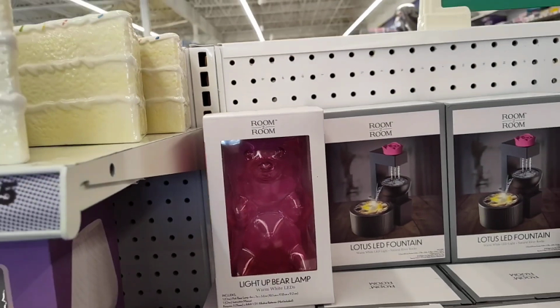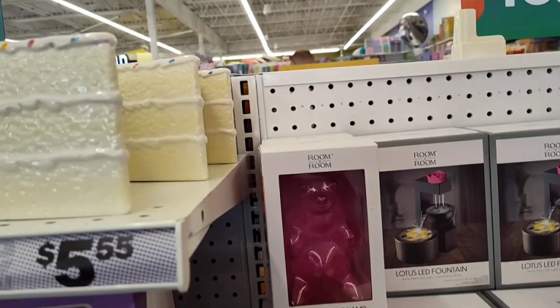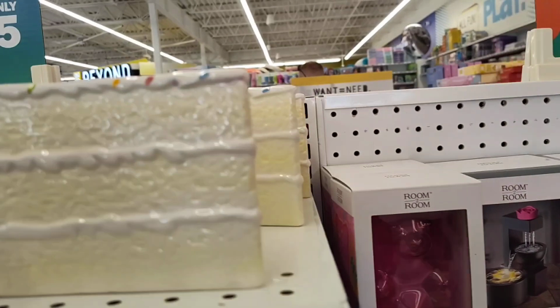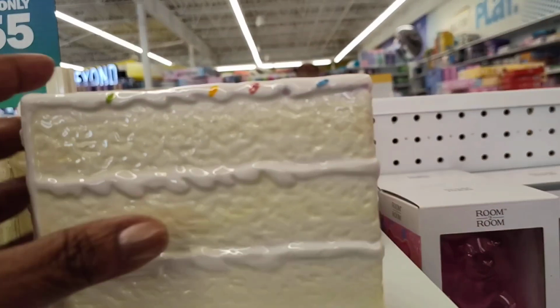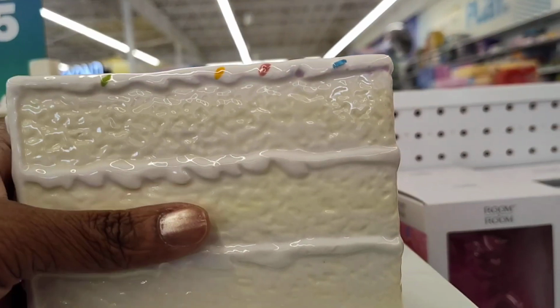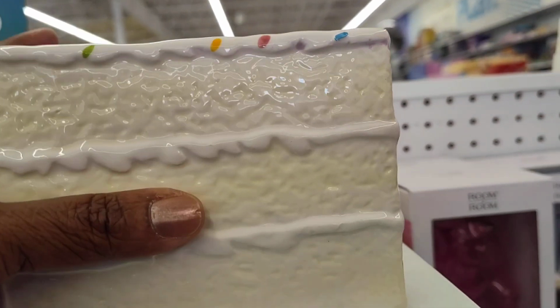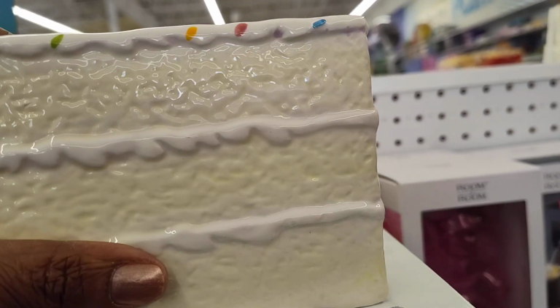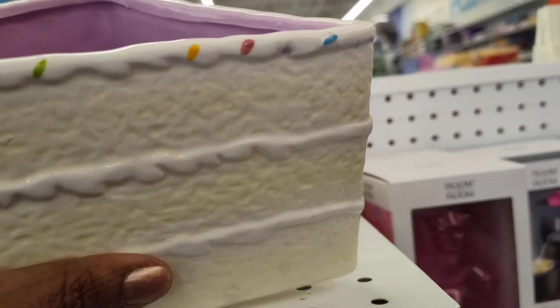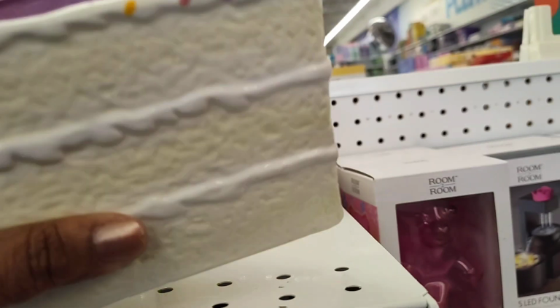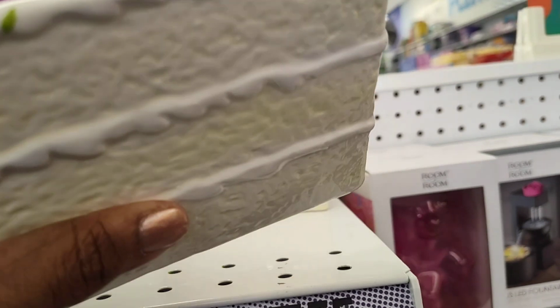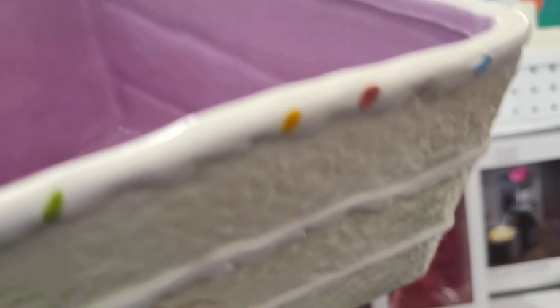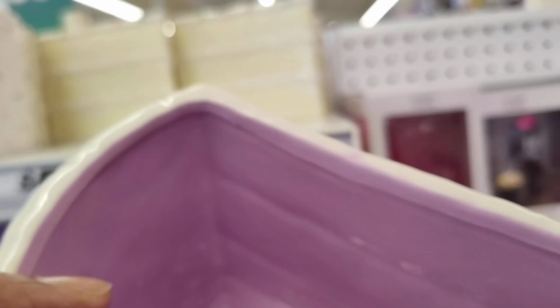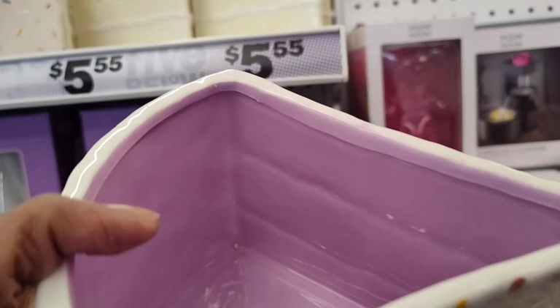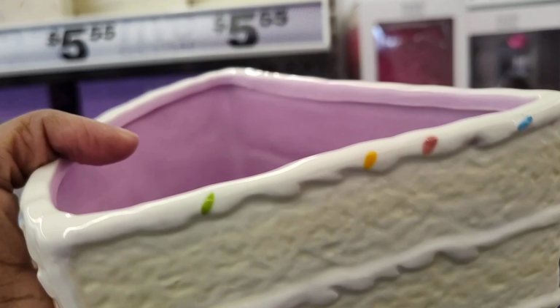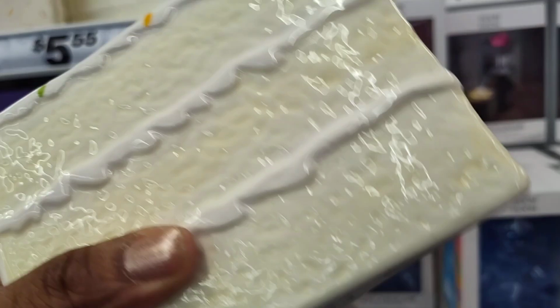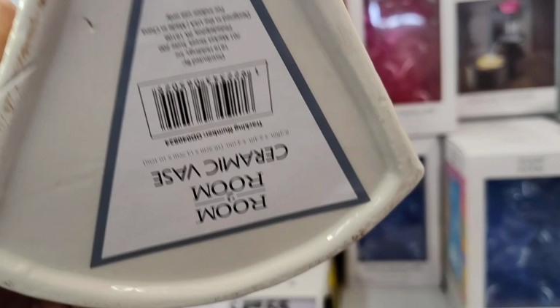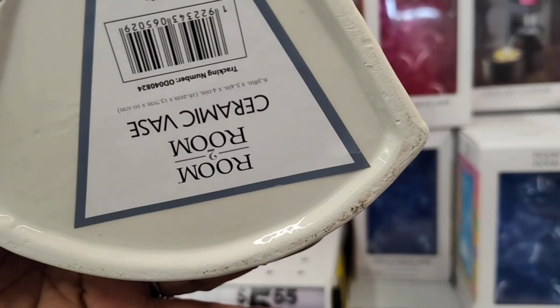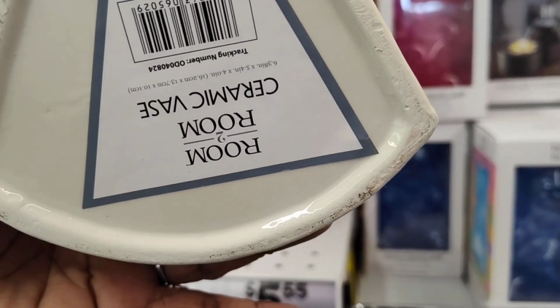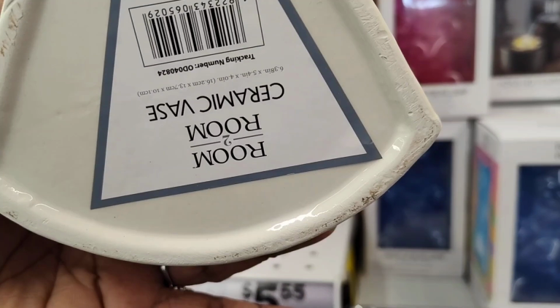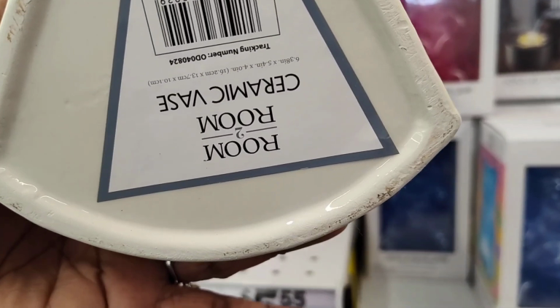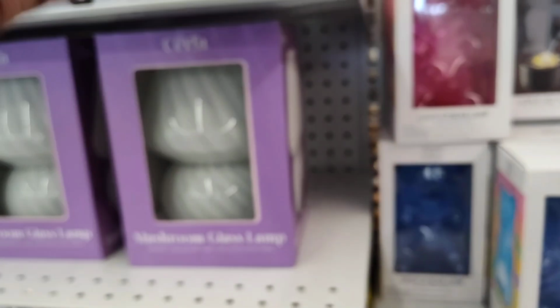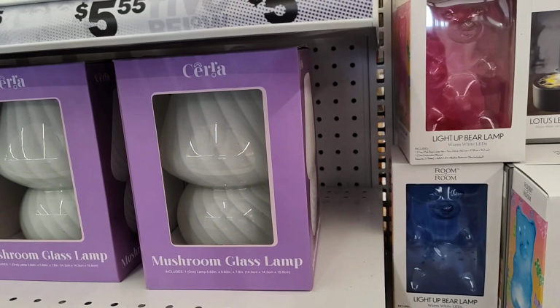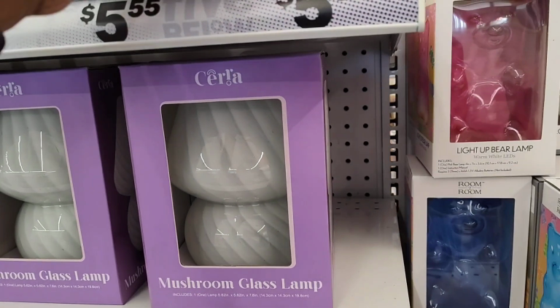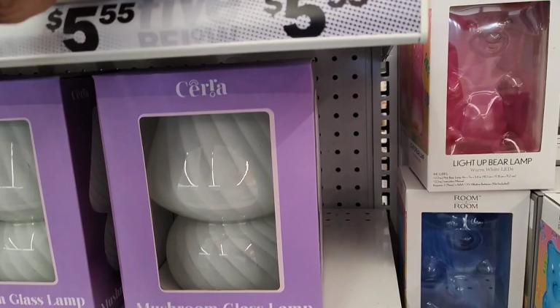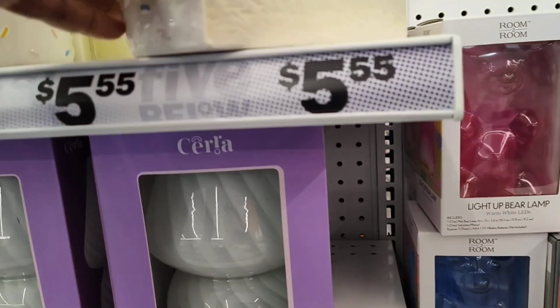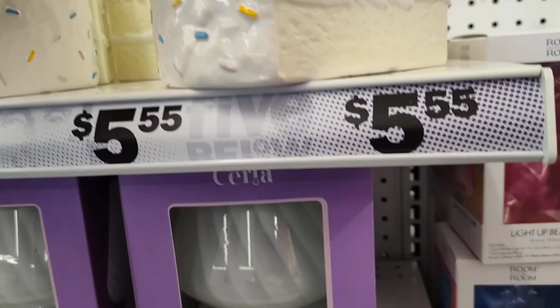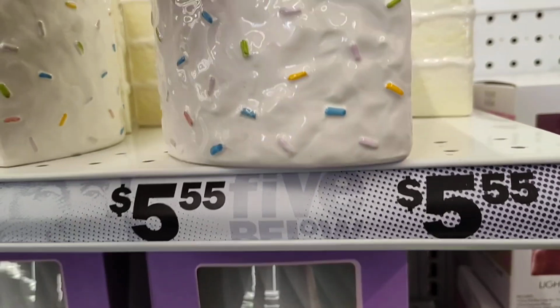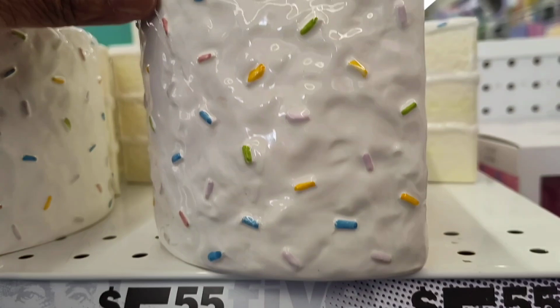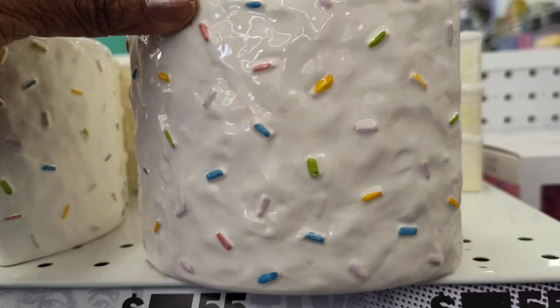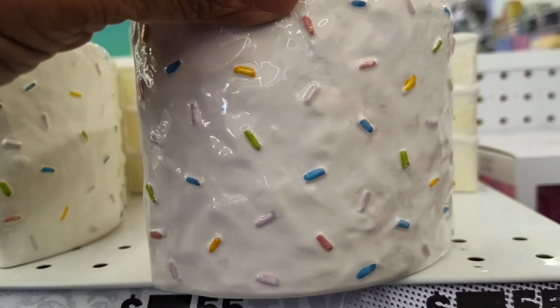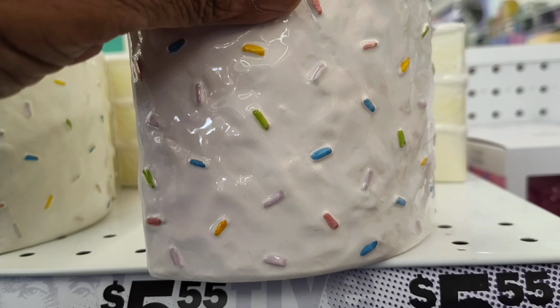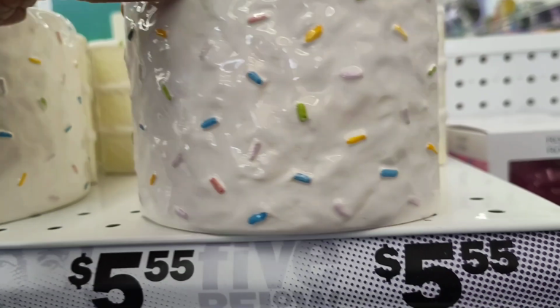But y'all, look at these beautiful cake-shaped pieces here. It's like a planter box or something like that — they're calling it a ceramic vase. But look at that. Absolutely adorable.